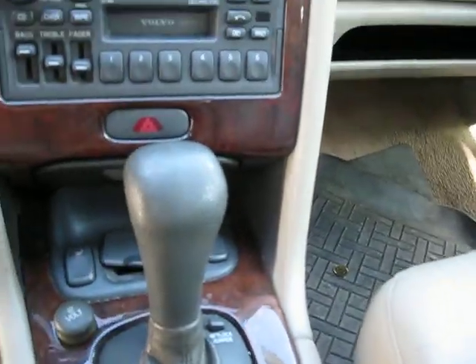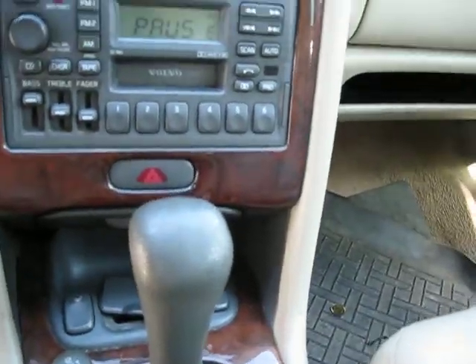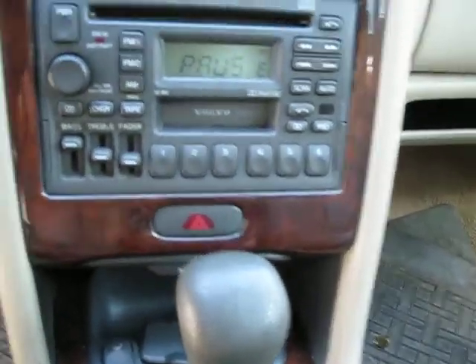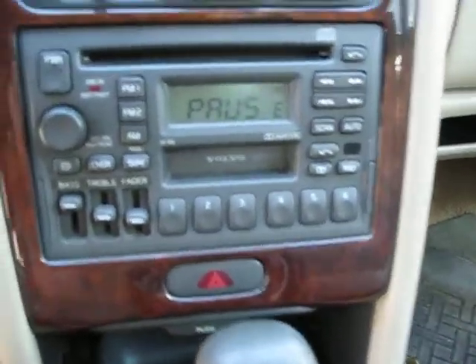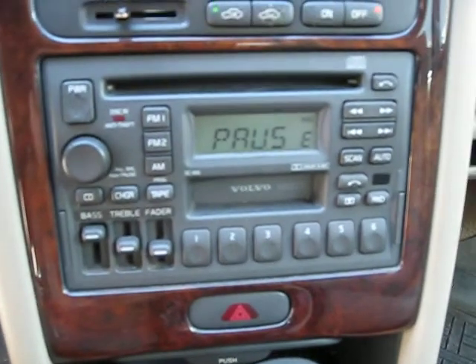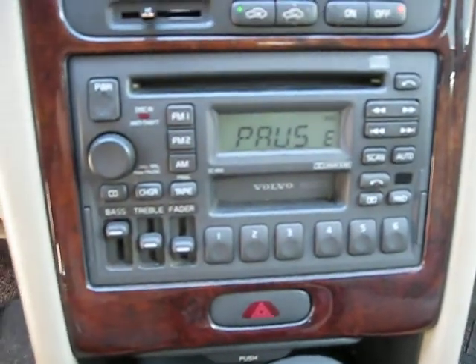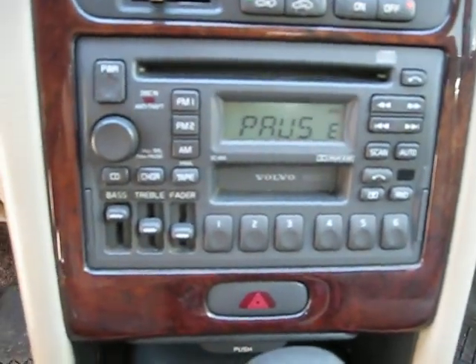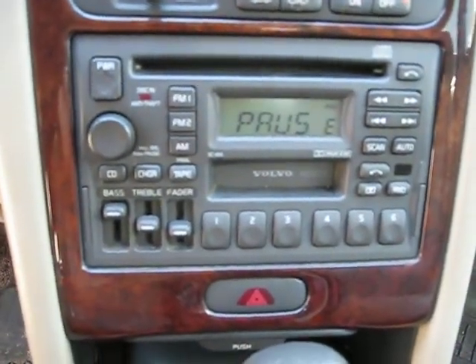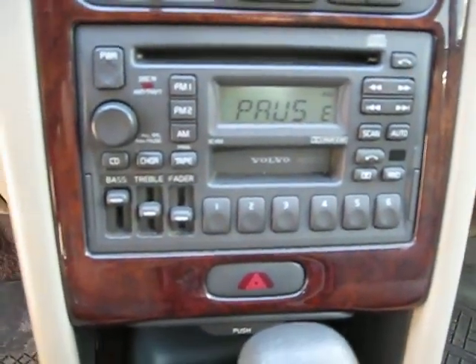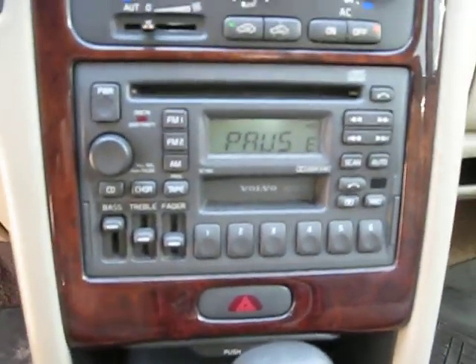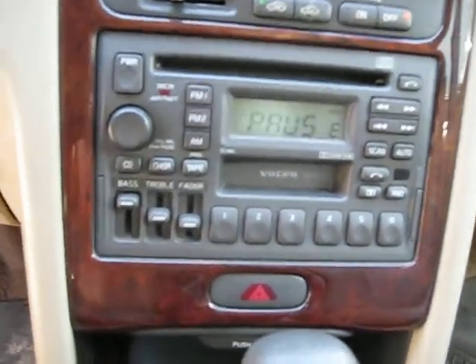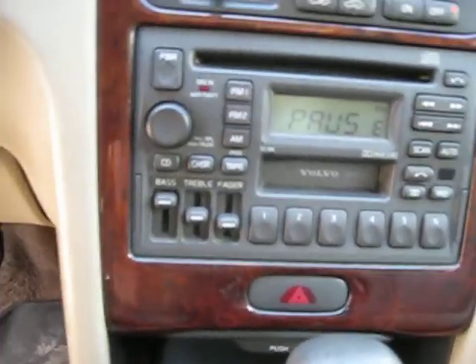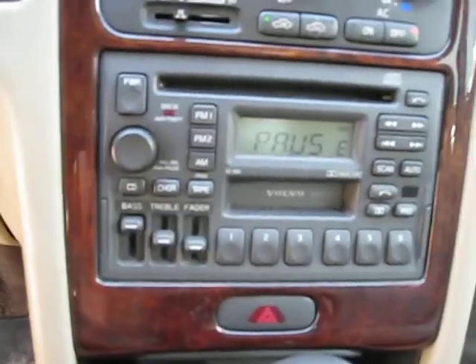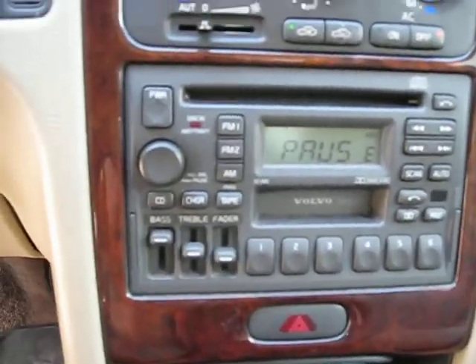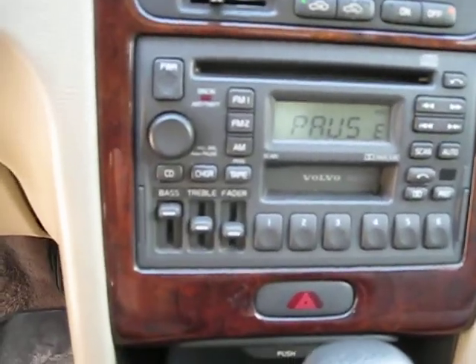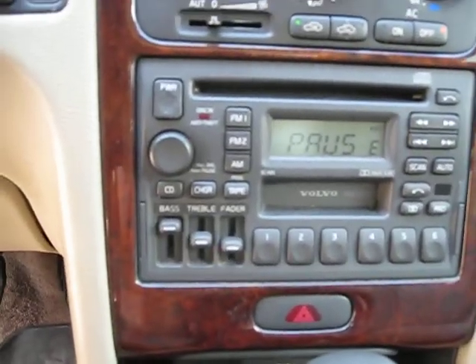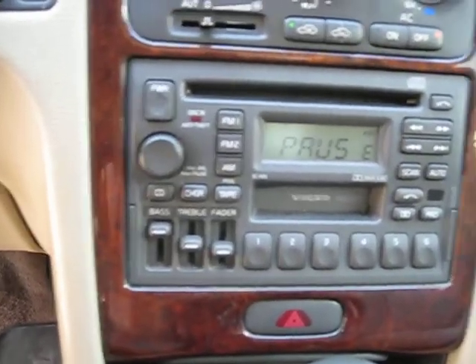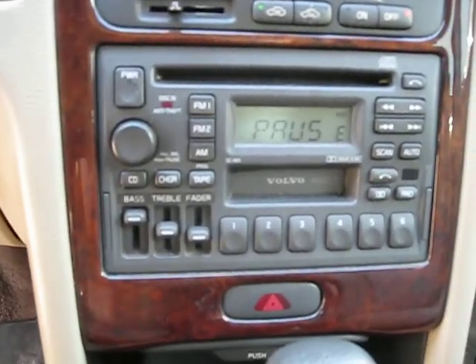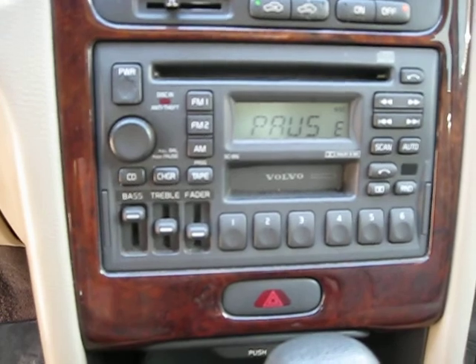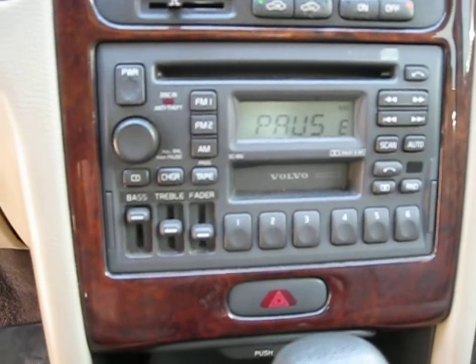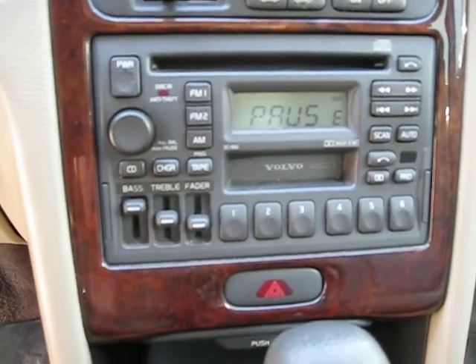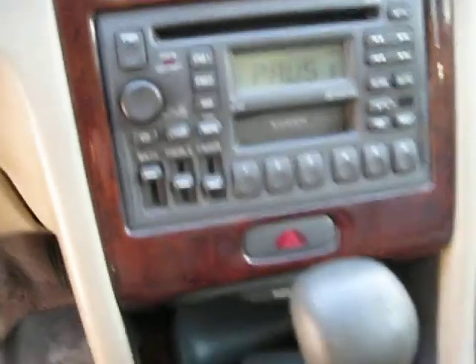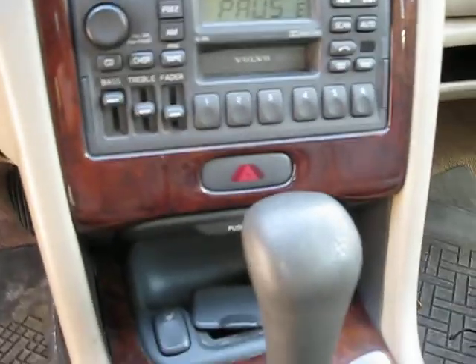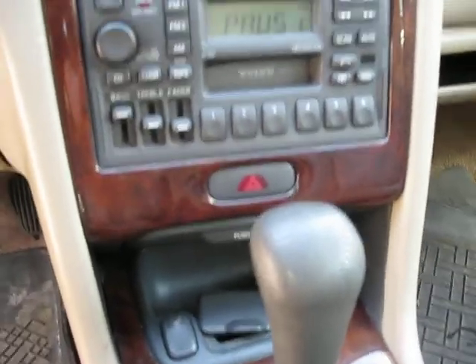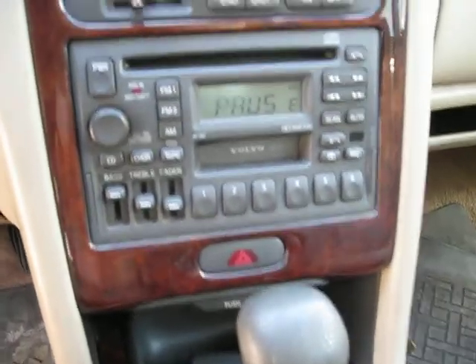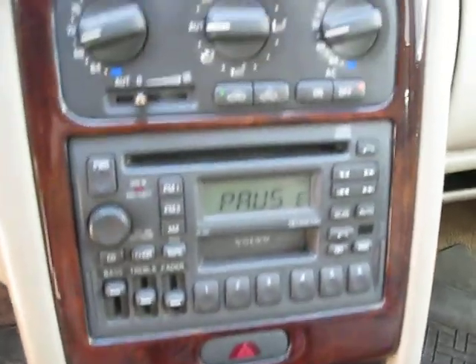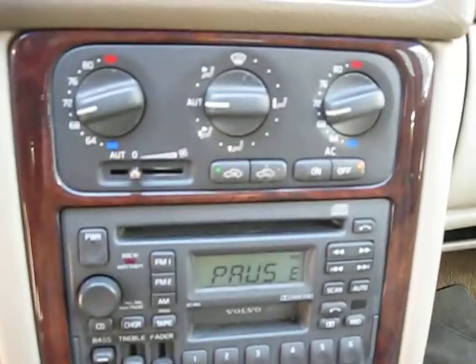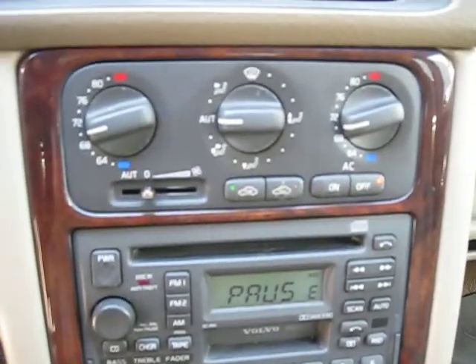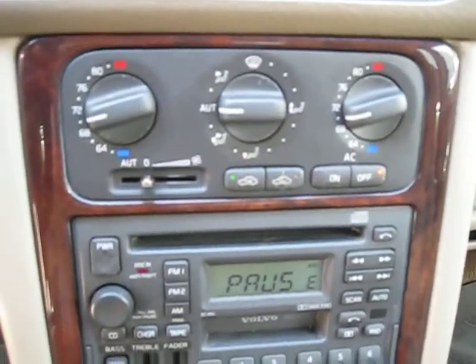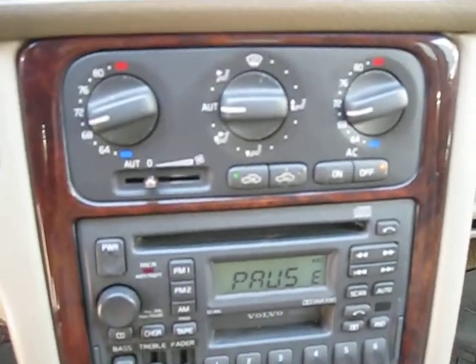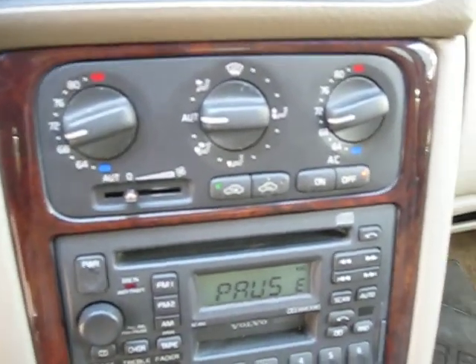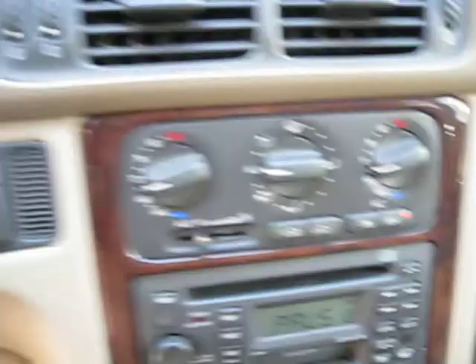The vehicle also has a factory AM FM cassette with in-dash CD player with a radio ID code of SC-816. The vehicle does also have automatic climate control.